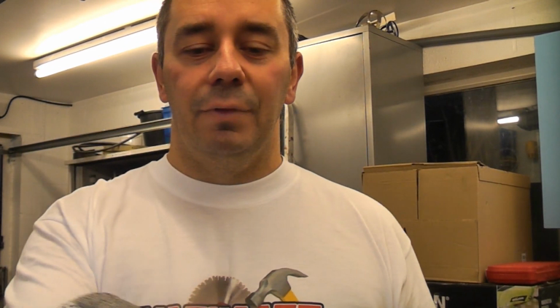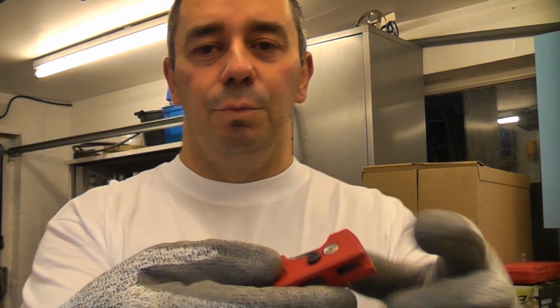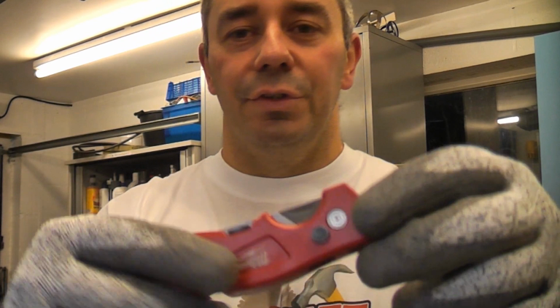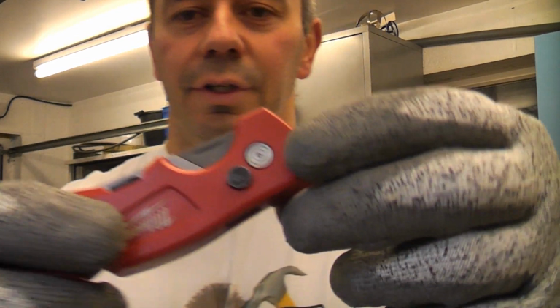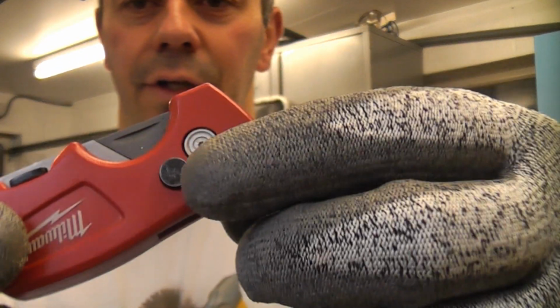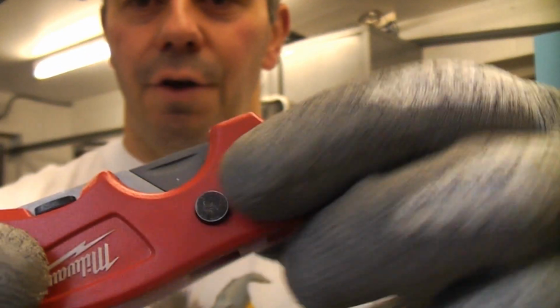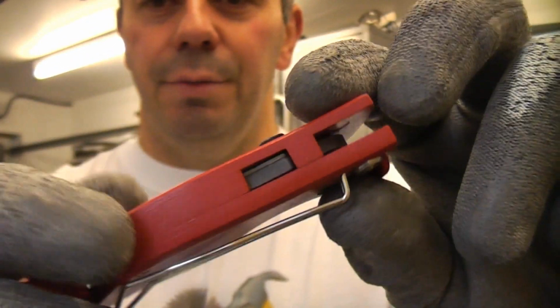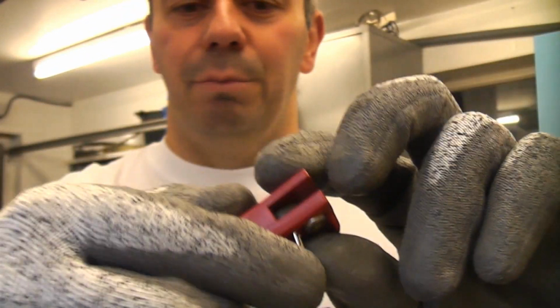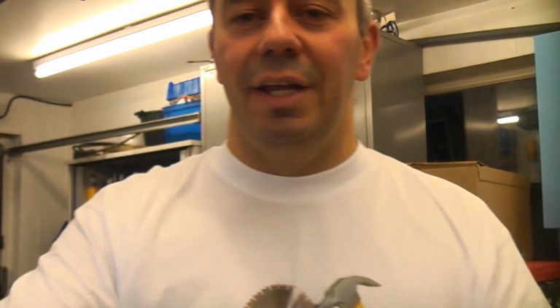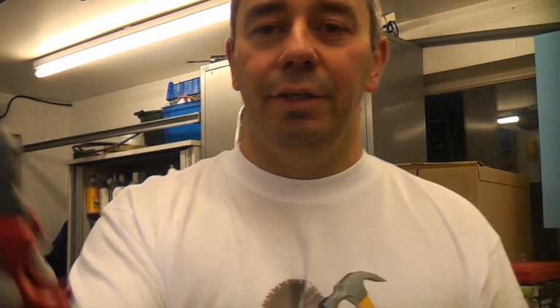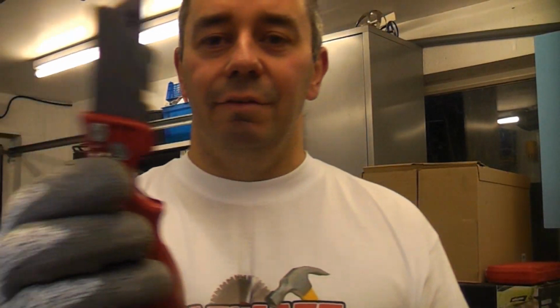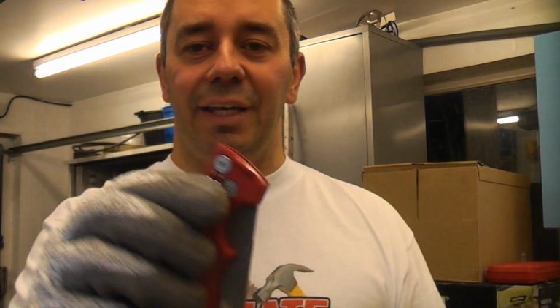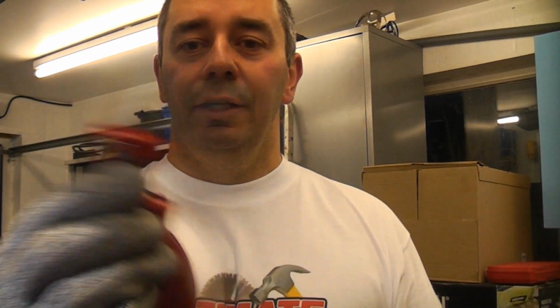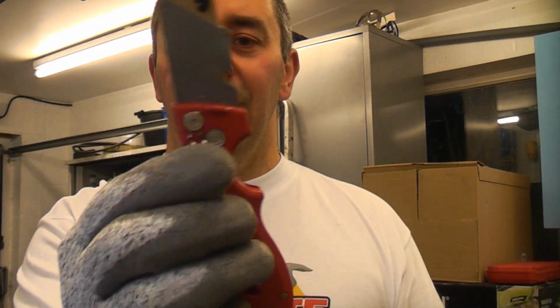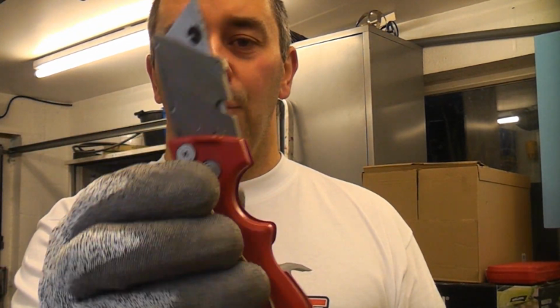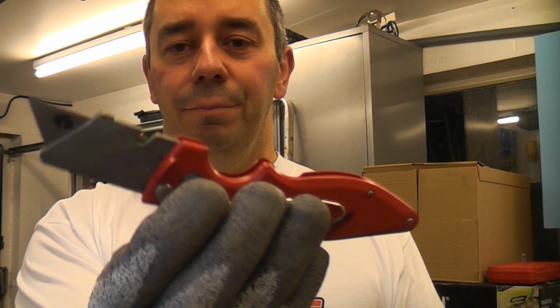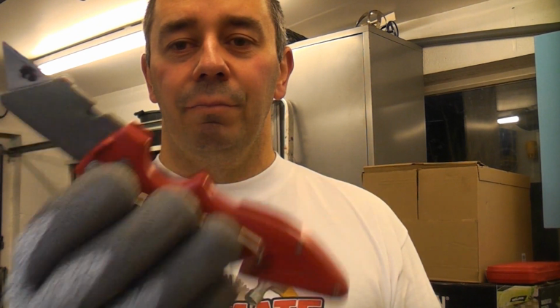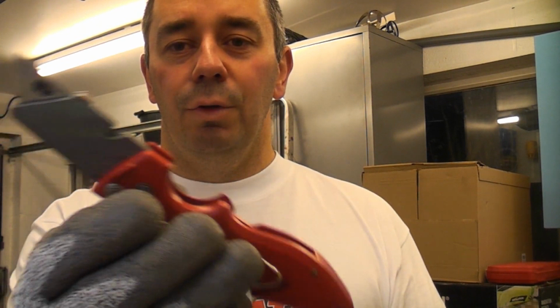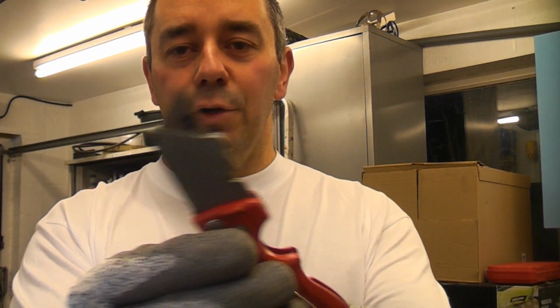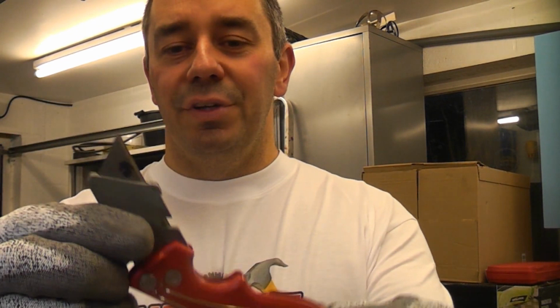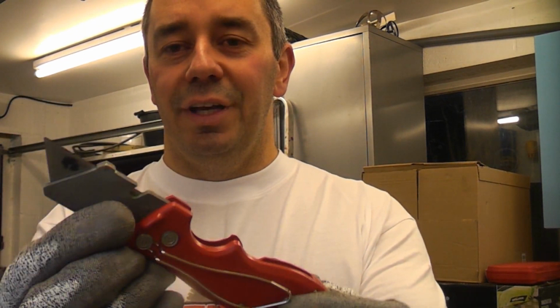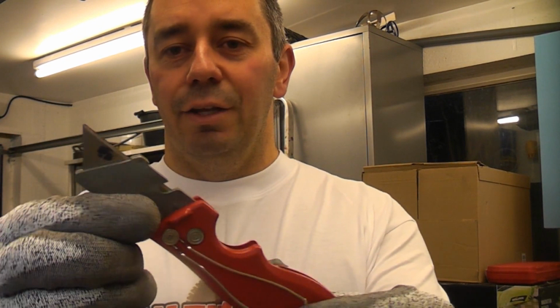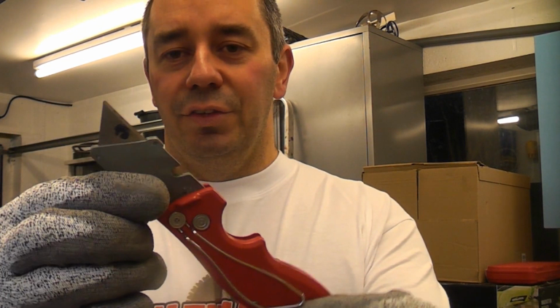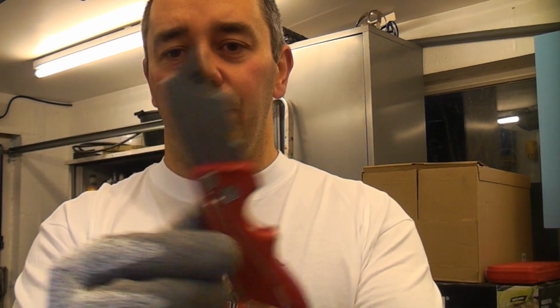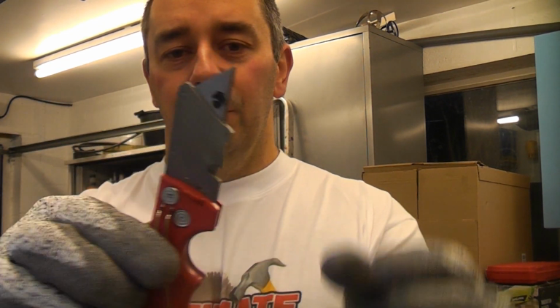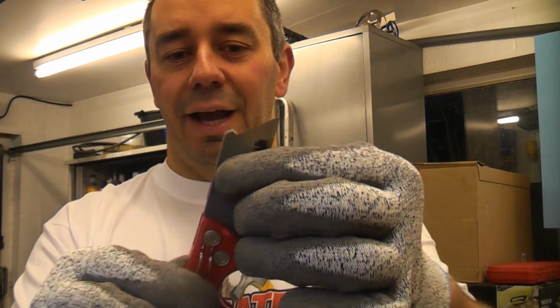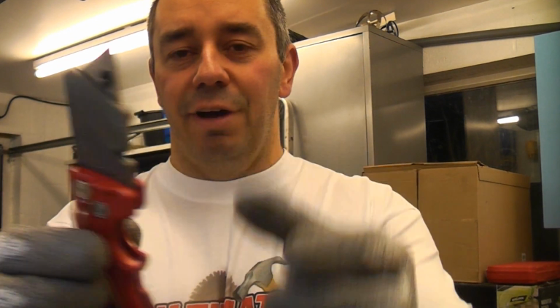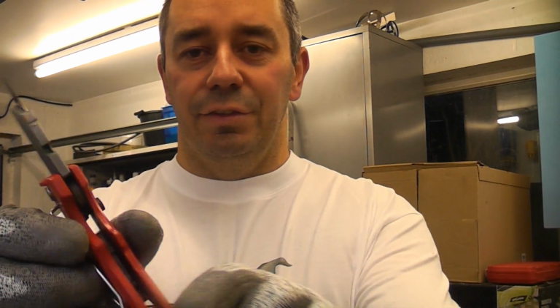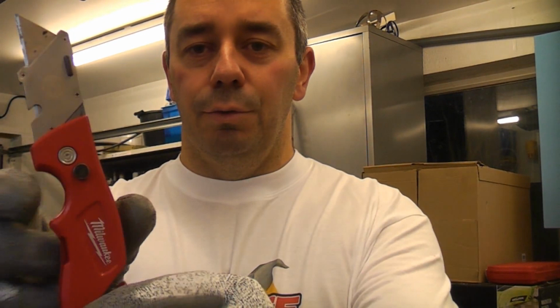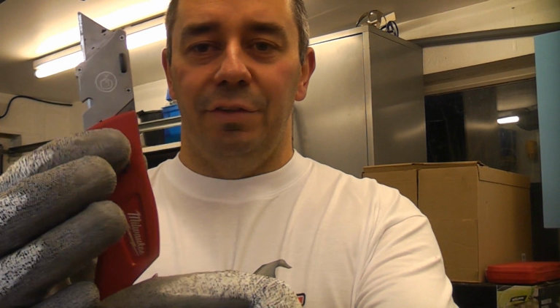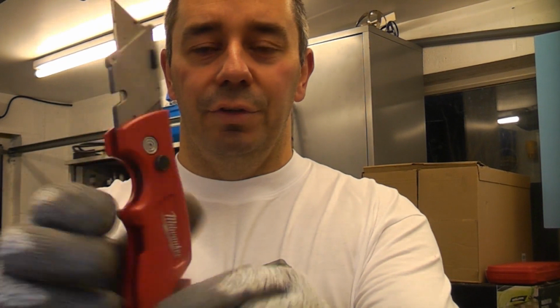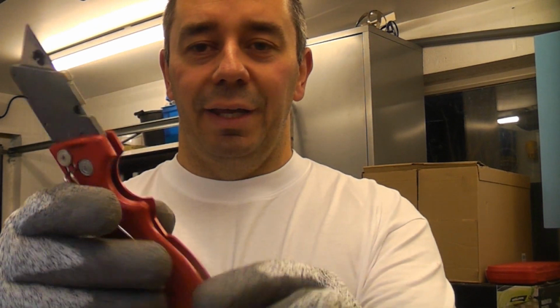You can open it just with one hand. There's a small button there — you press that button in and you can then flick the knife open. Once it's in the open position, it locks itself so it can't retract until you press the button back in.